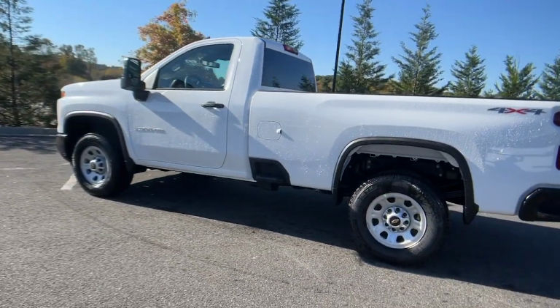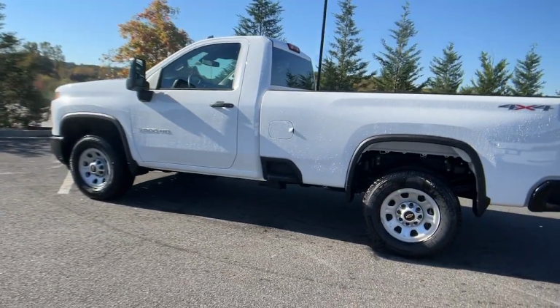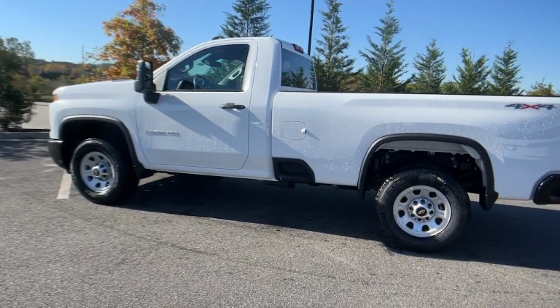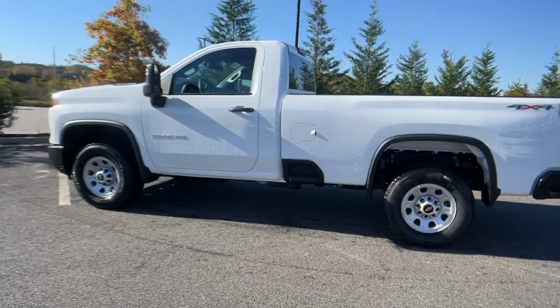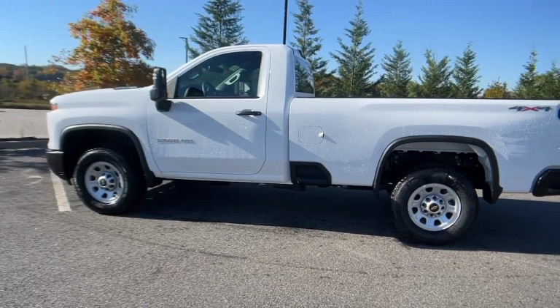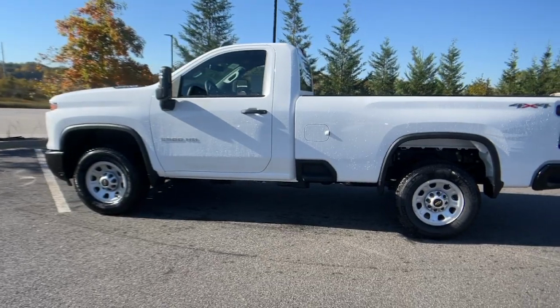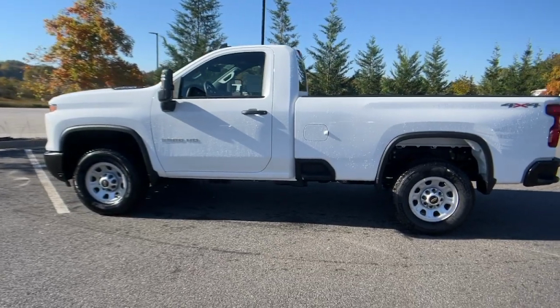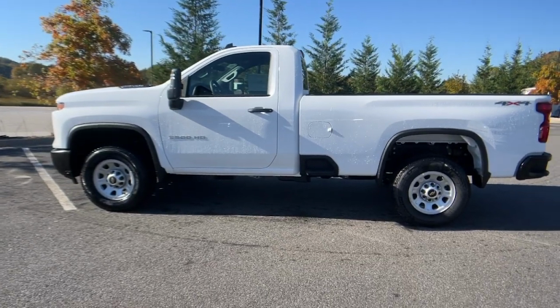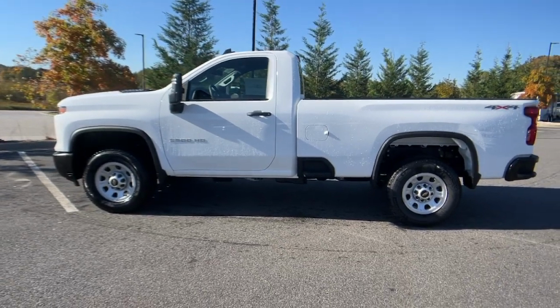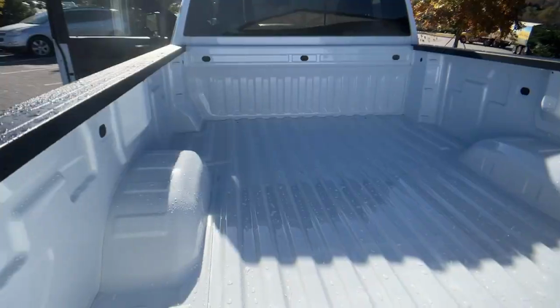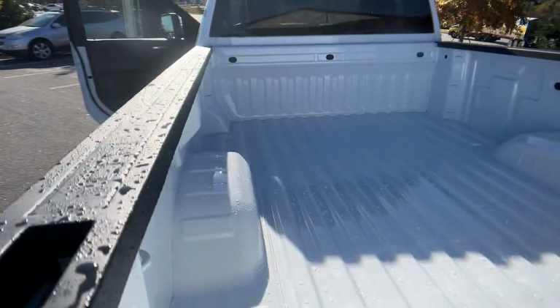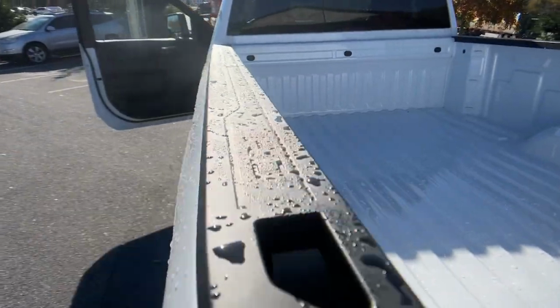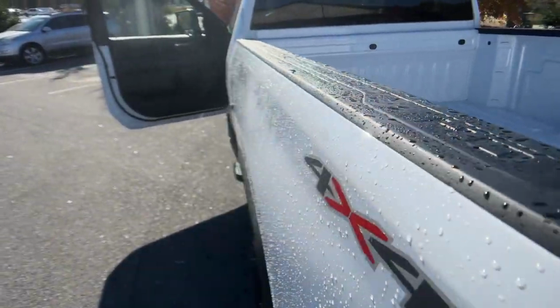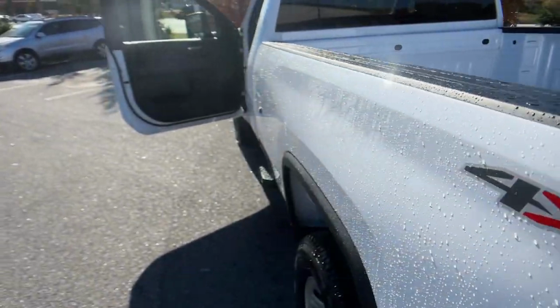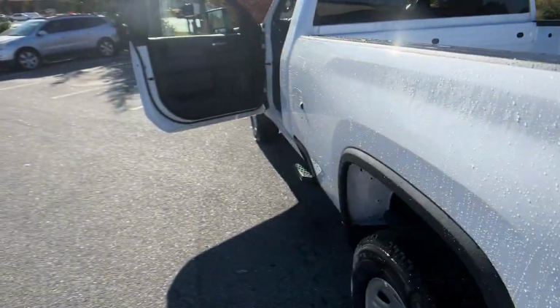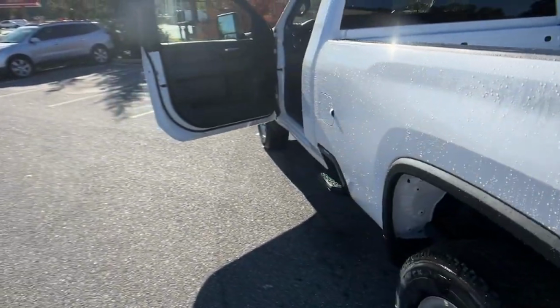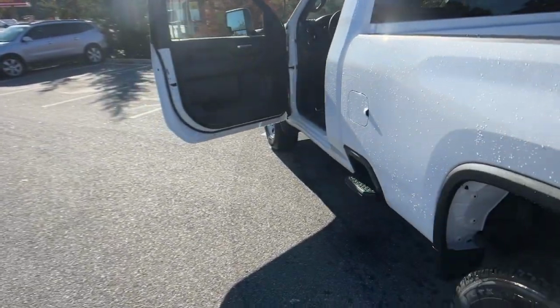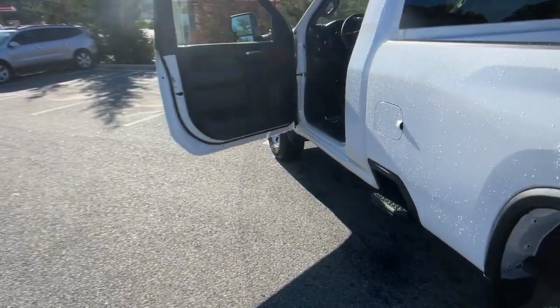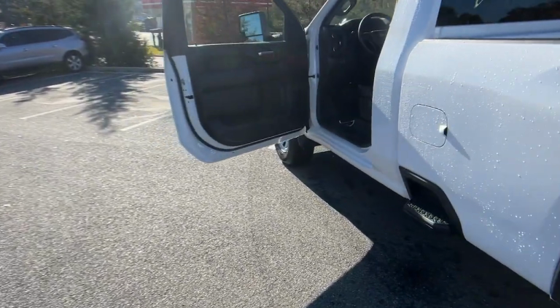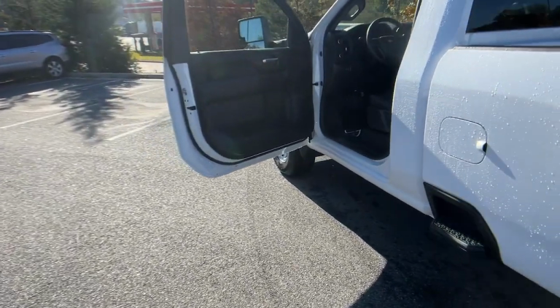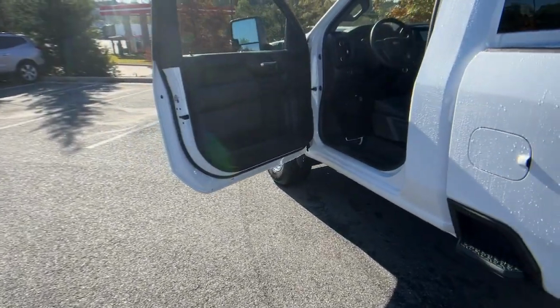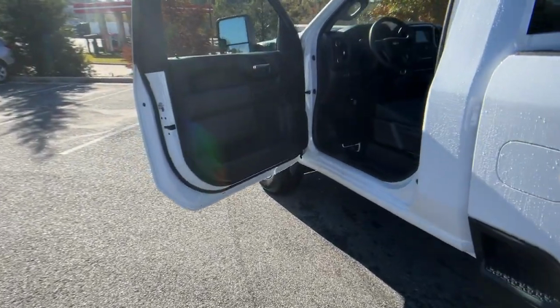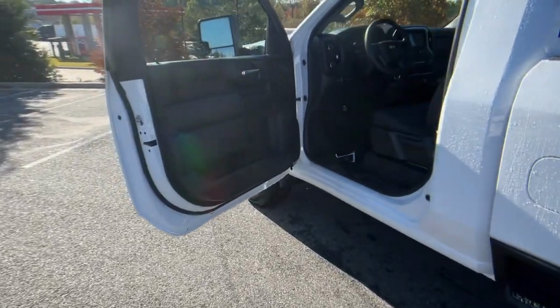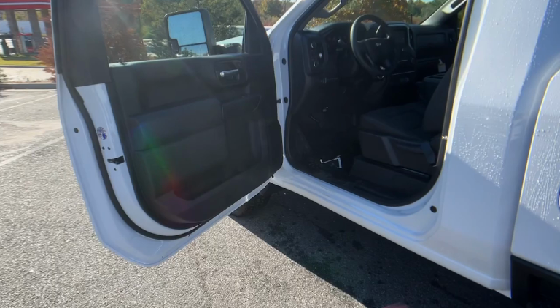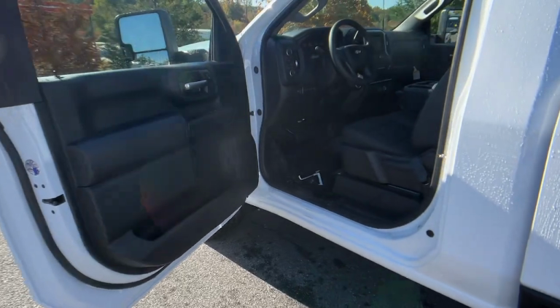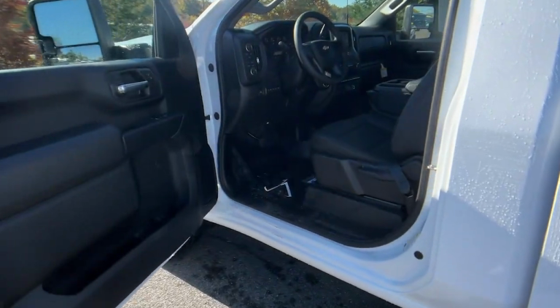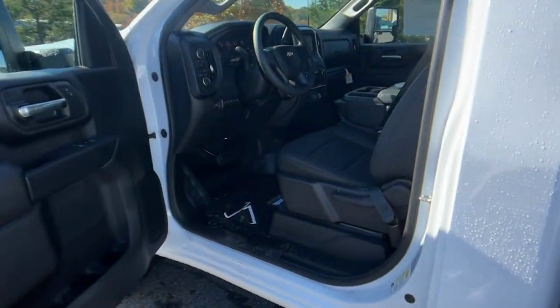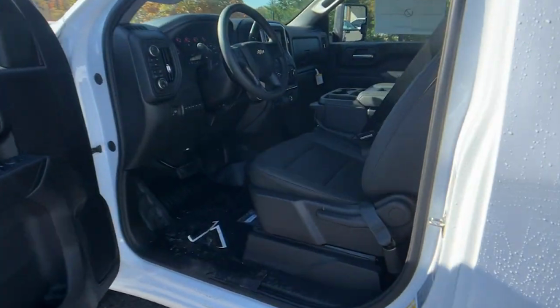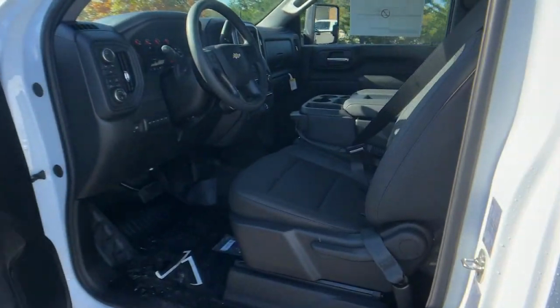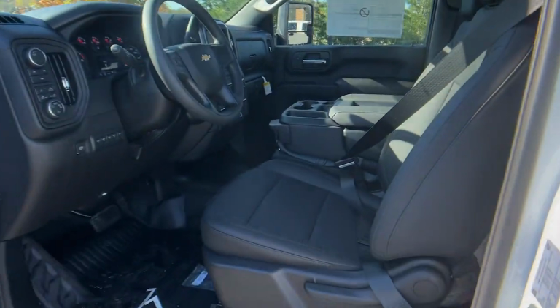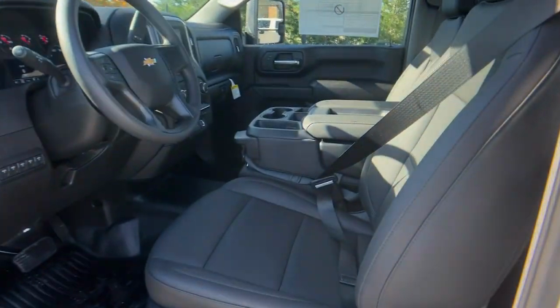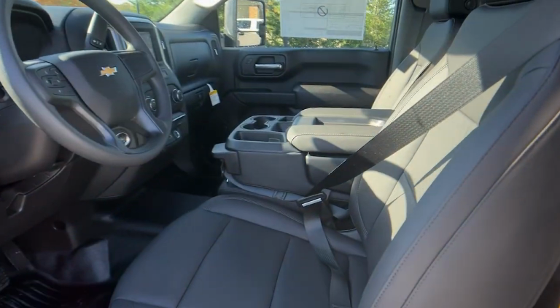Eight-cylinder engine, diesel. See how refined and comfortable a bold muscular work machine can be. Drive the all-new Silverado.